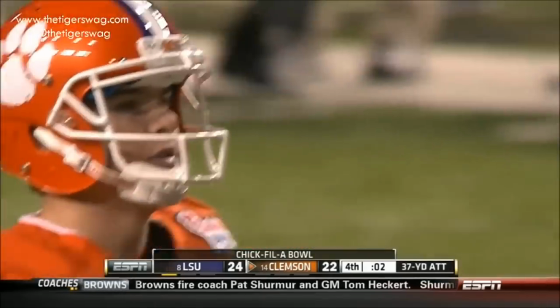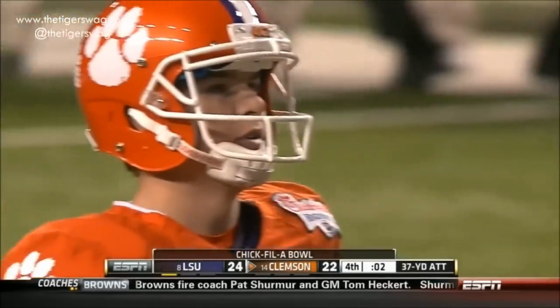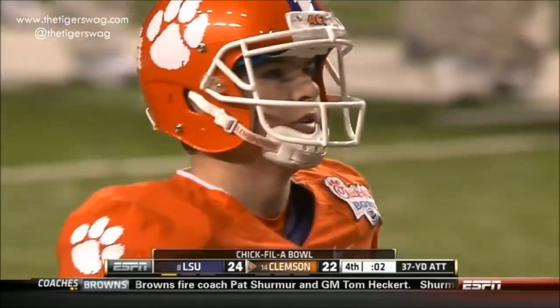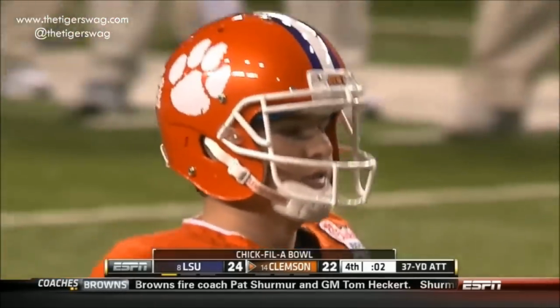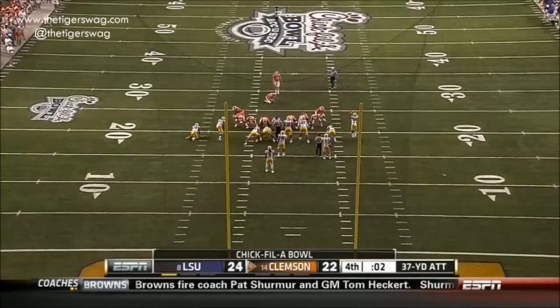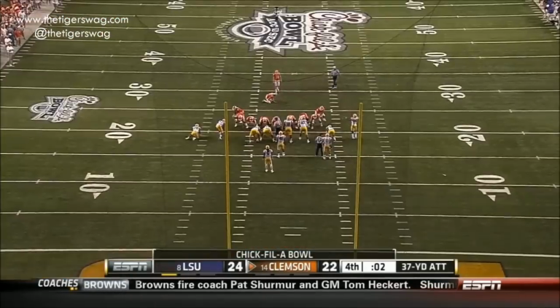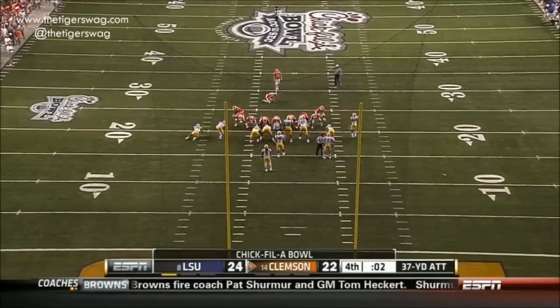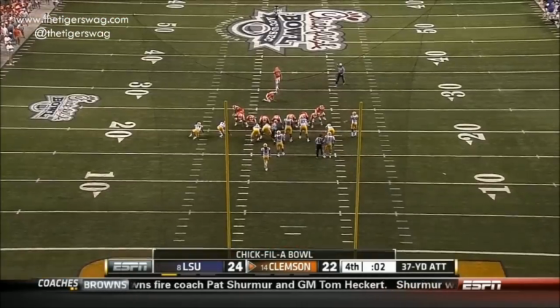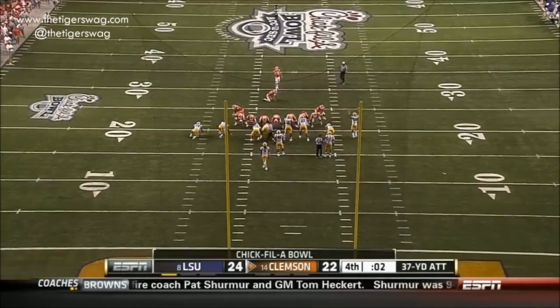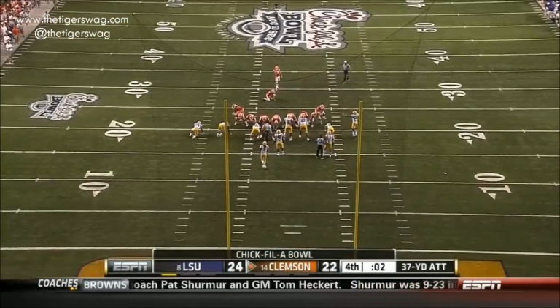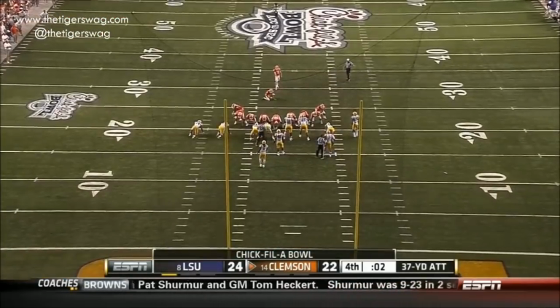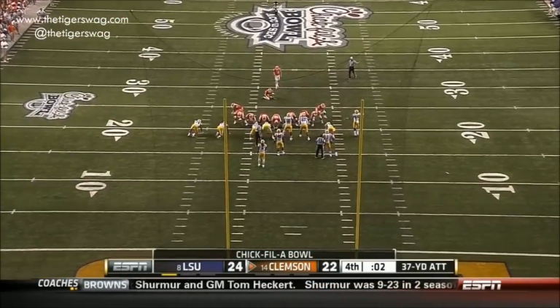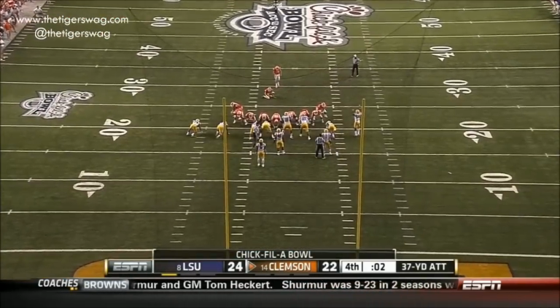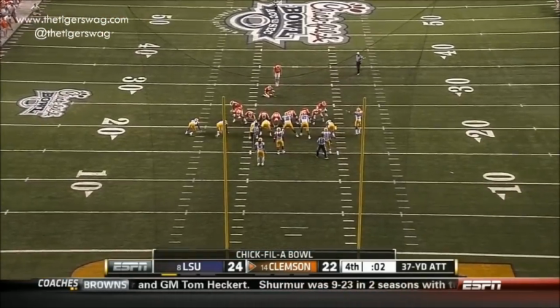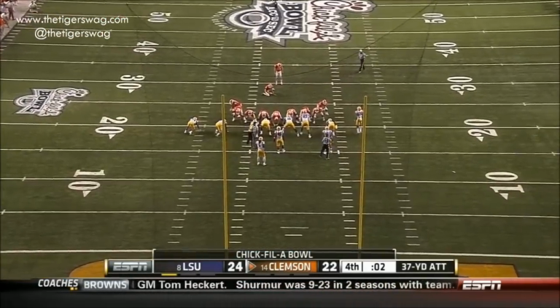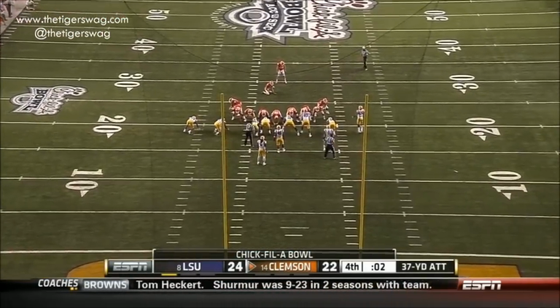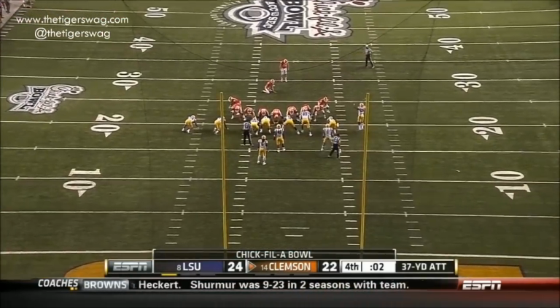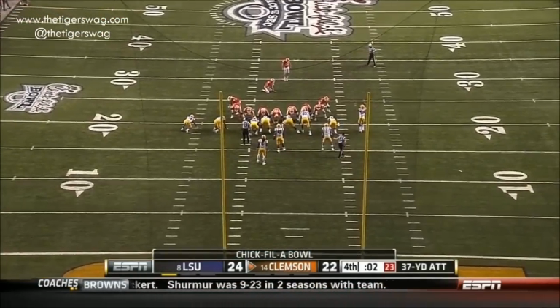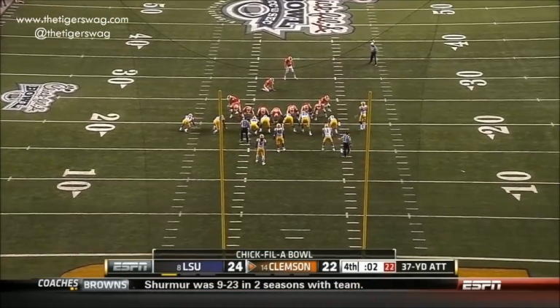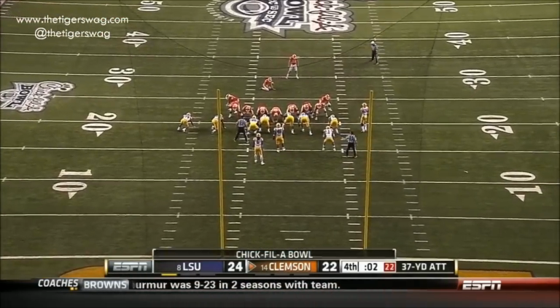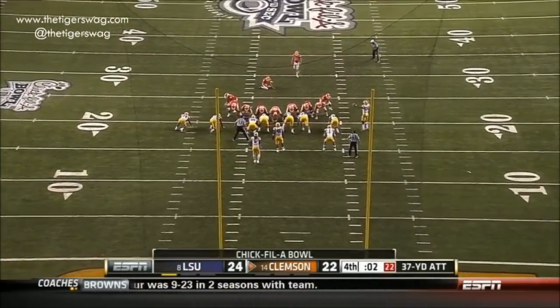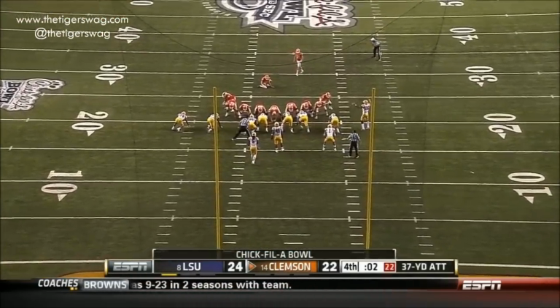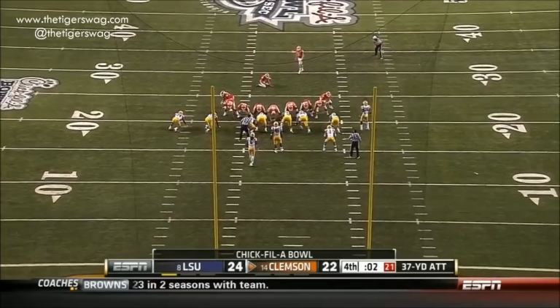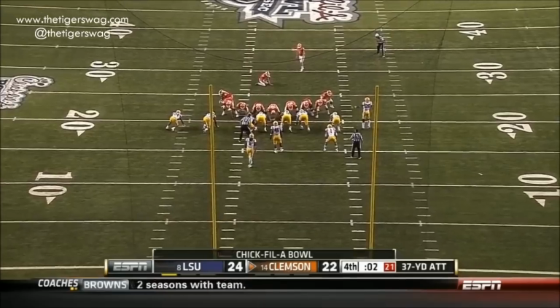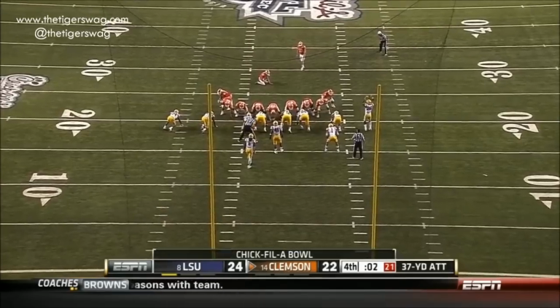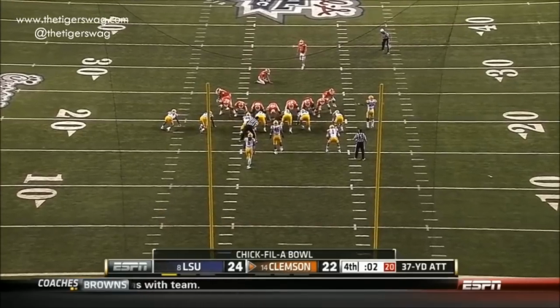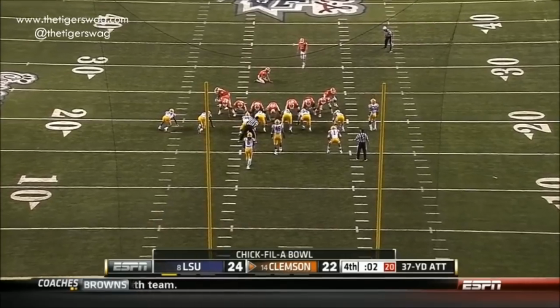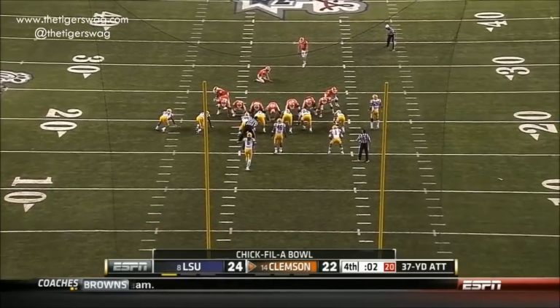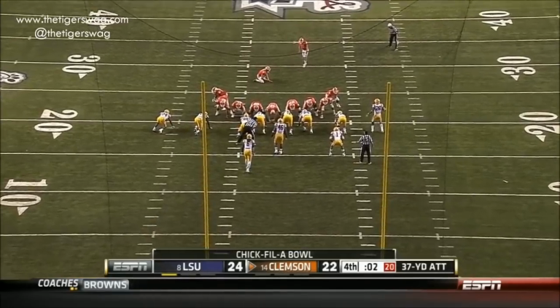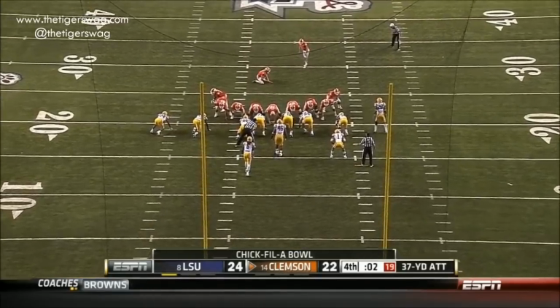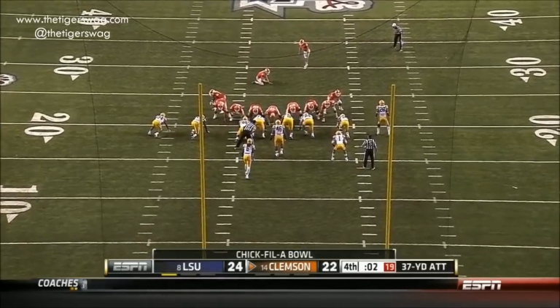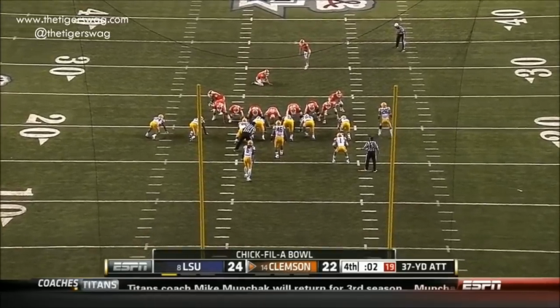Barring a penalty, this is the final play of the game and the one that will decide it — and he can catch the ball for the win.